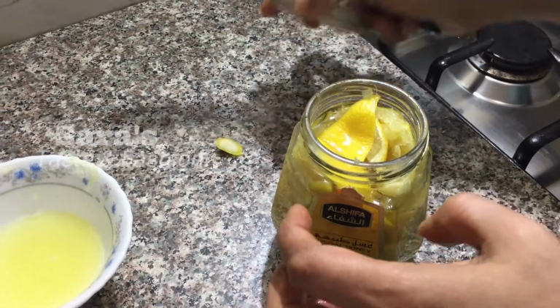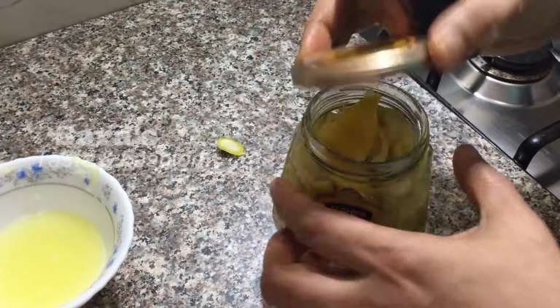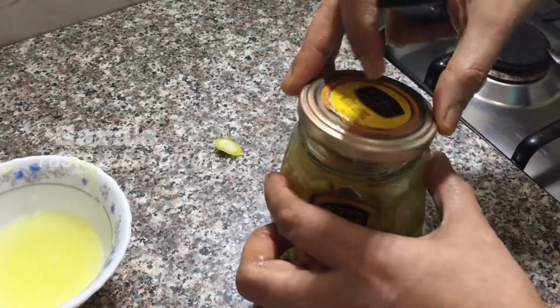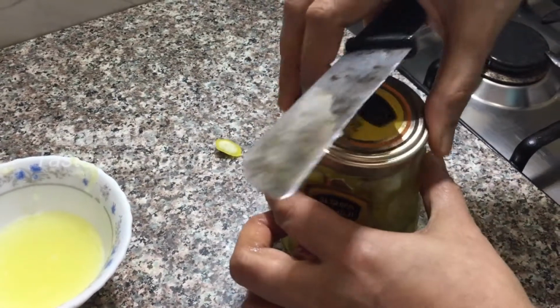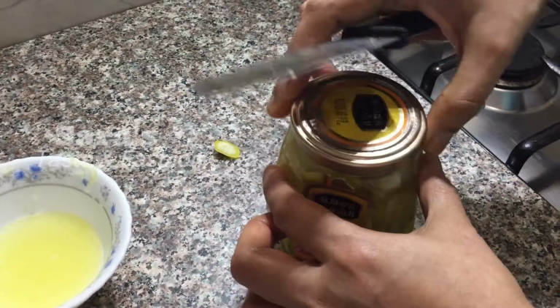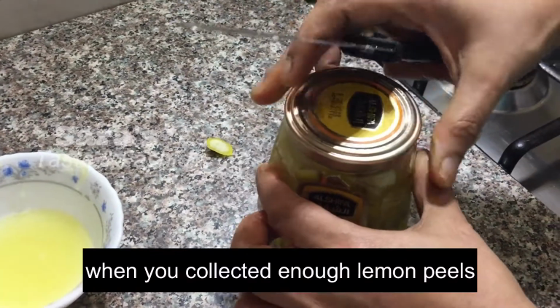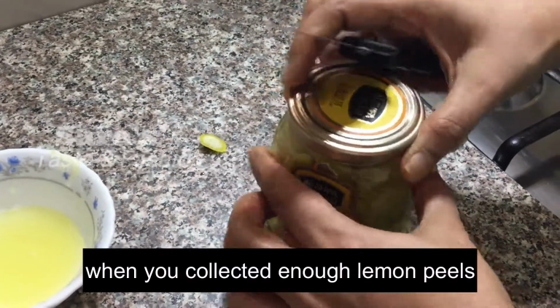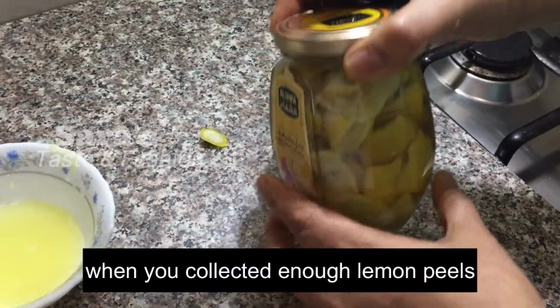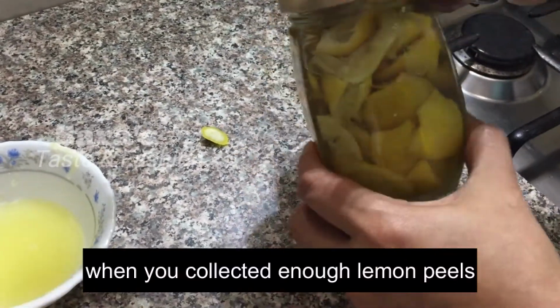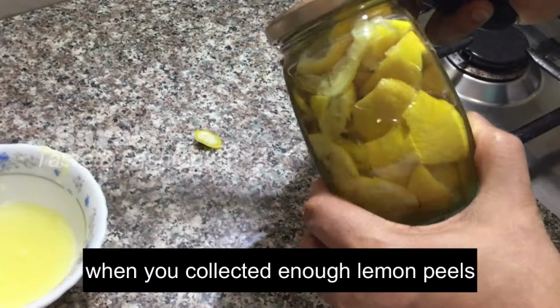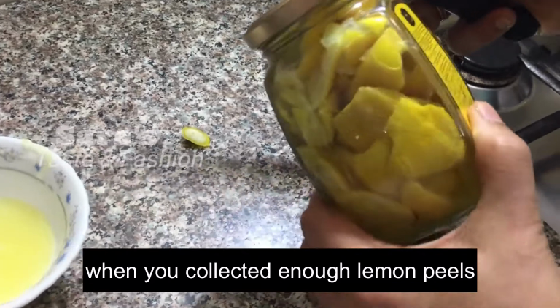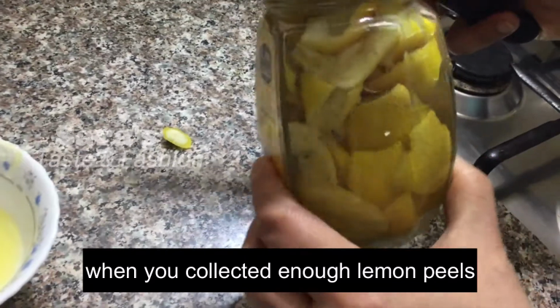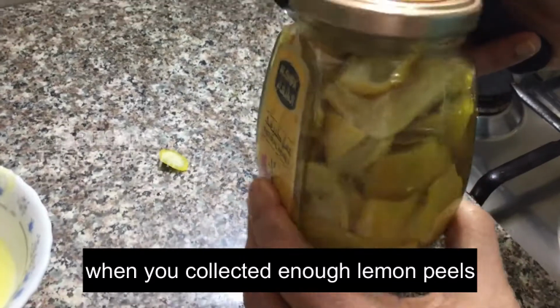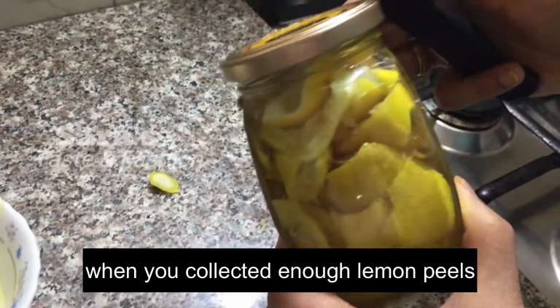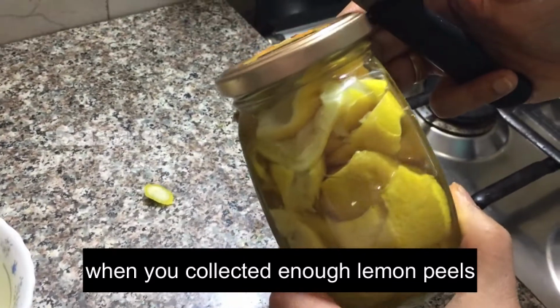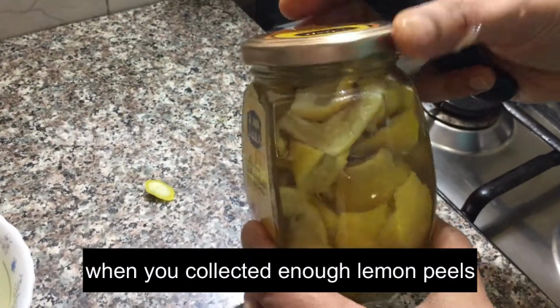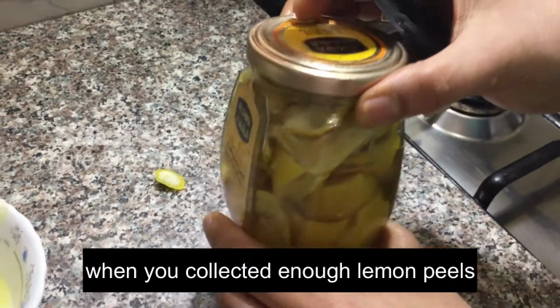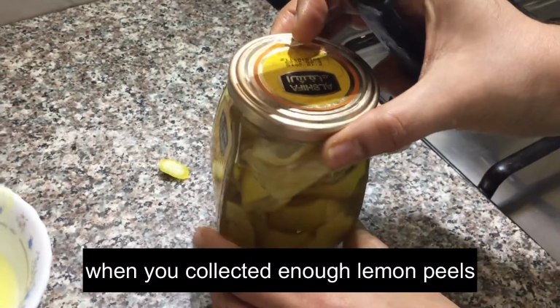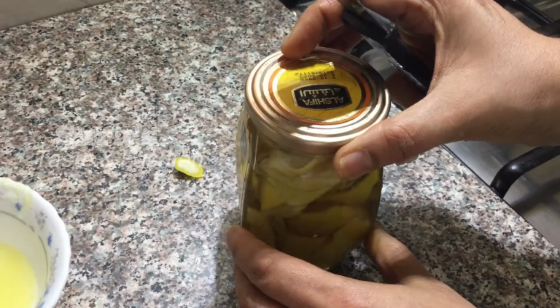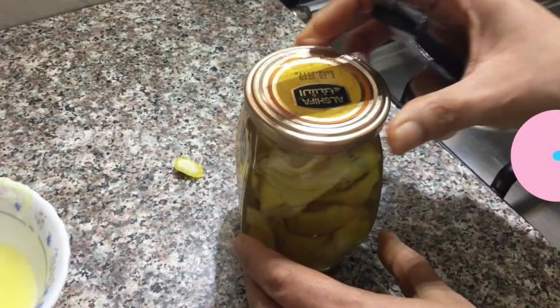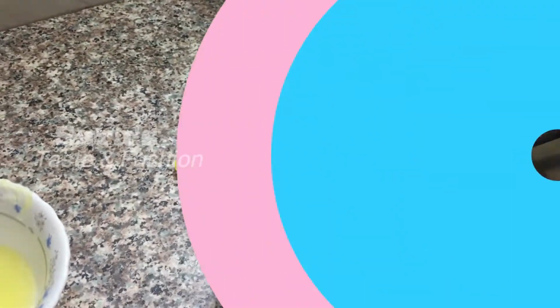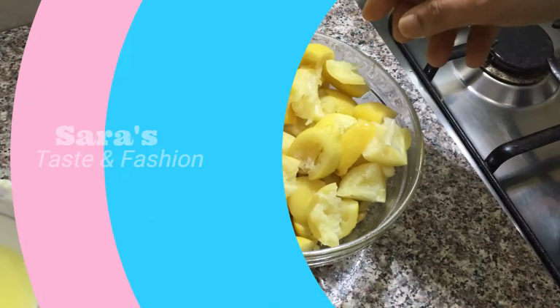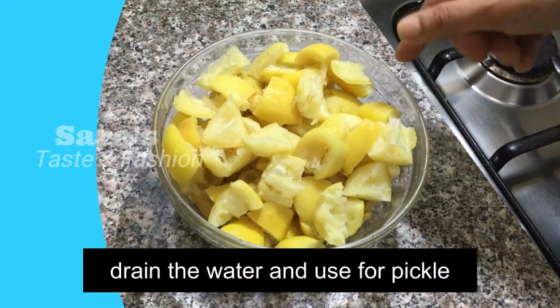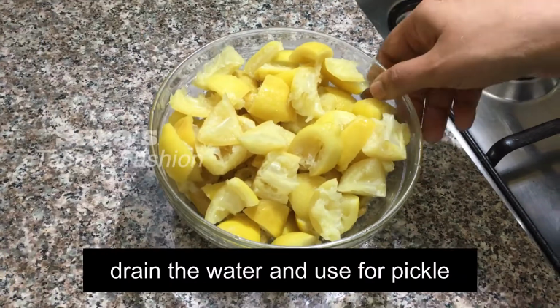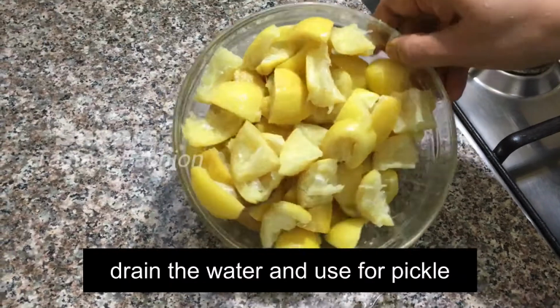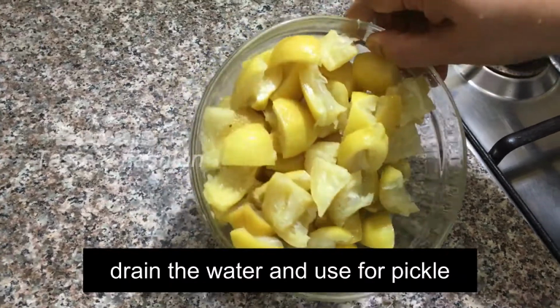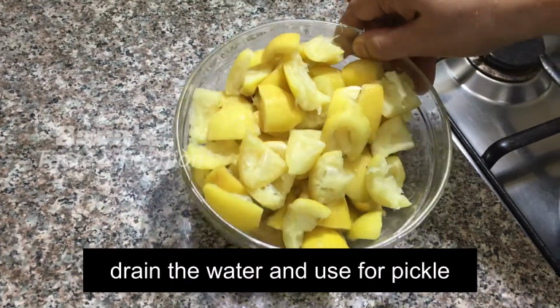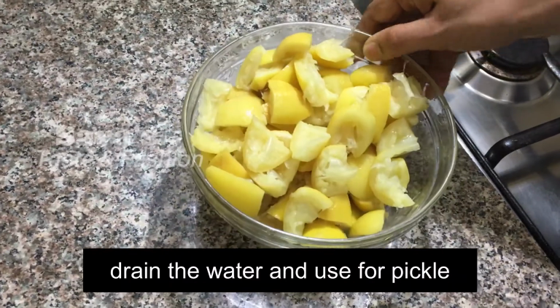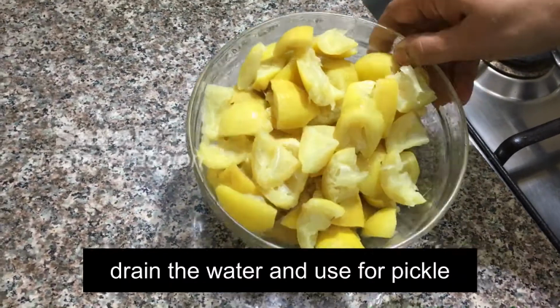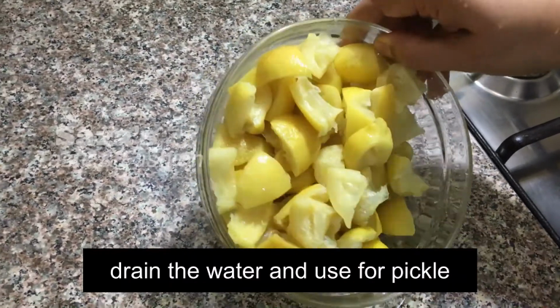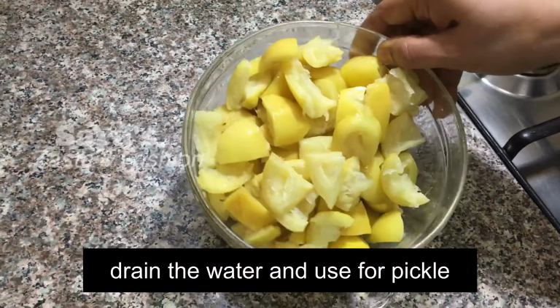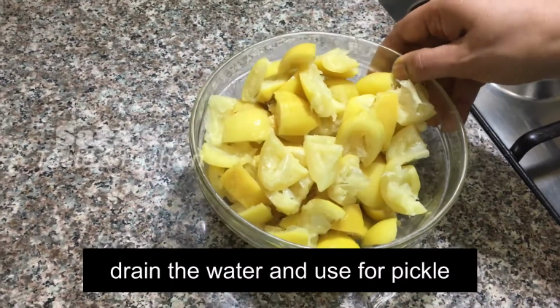We will reduce the amount of fish in the water. We will do a little more in the water. I will cook a little for two quarters.